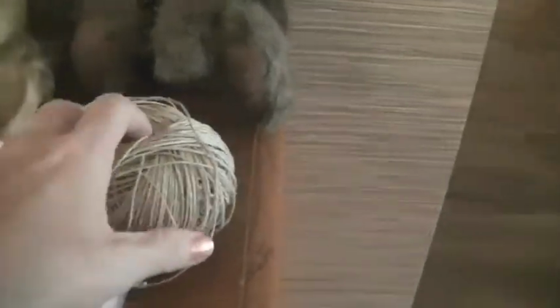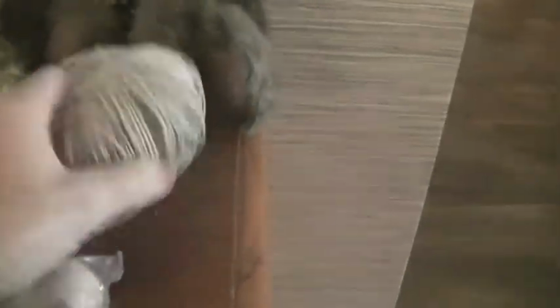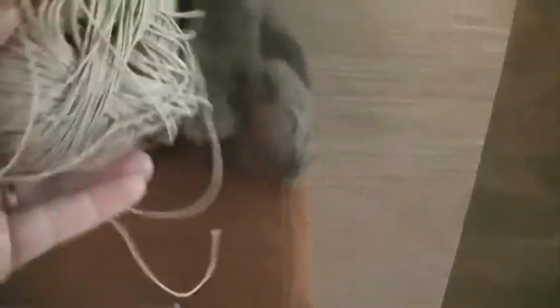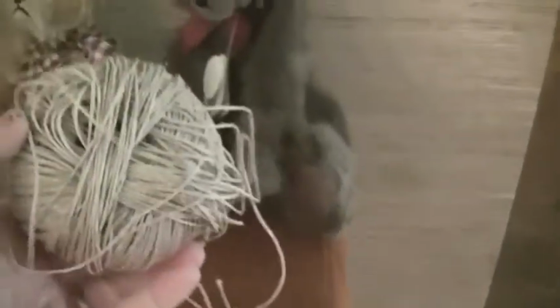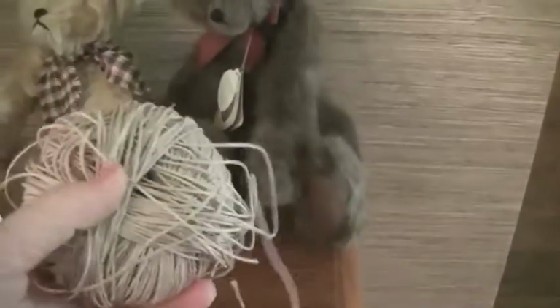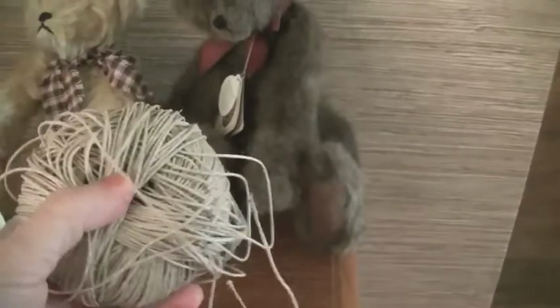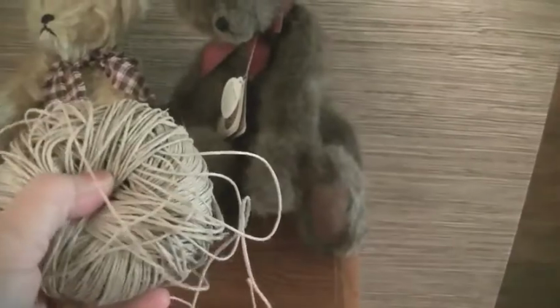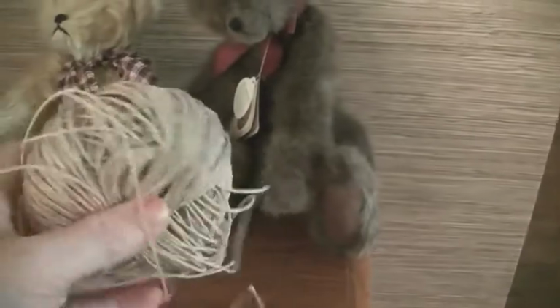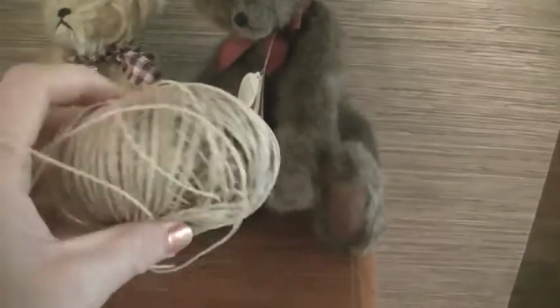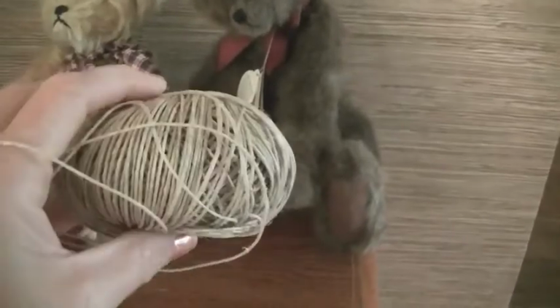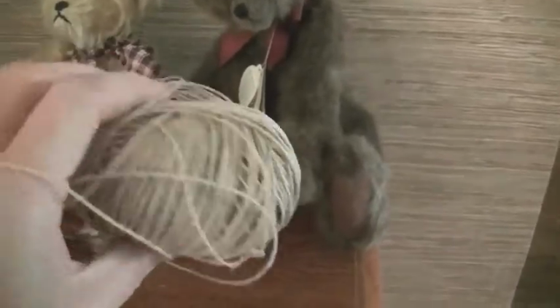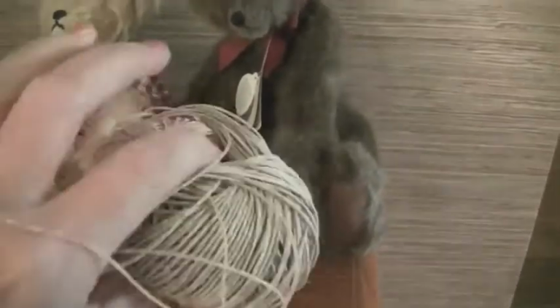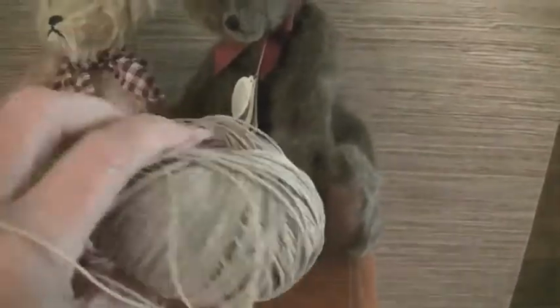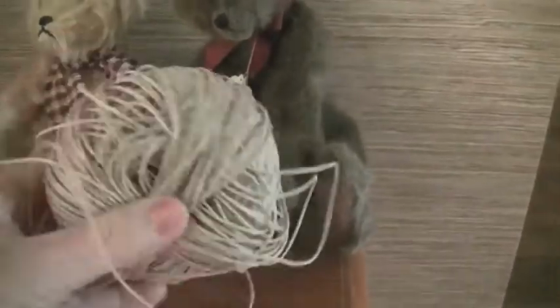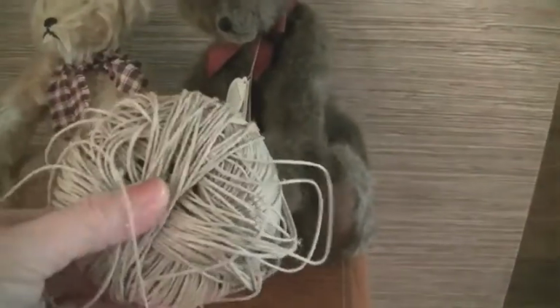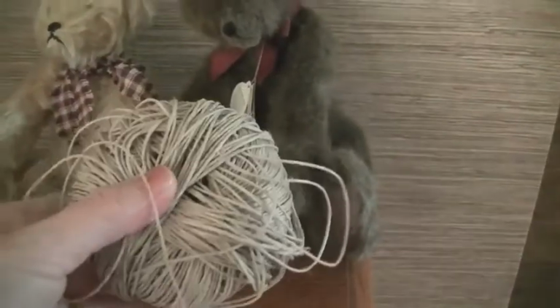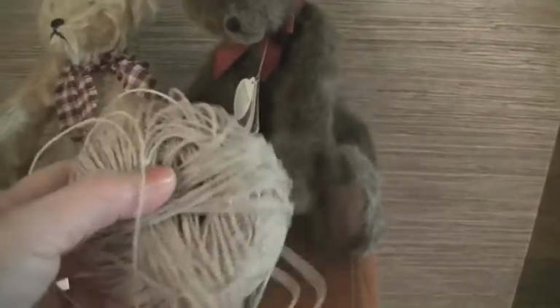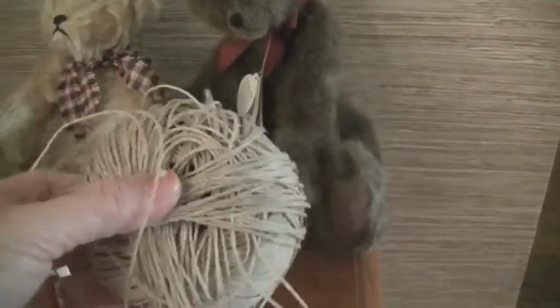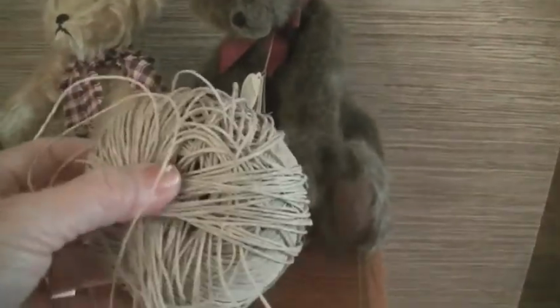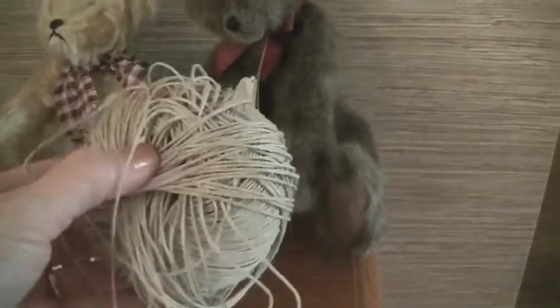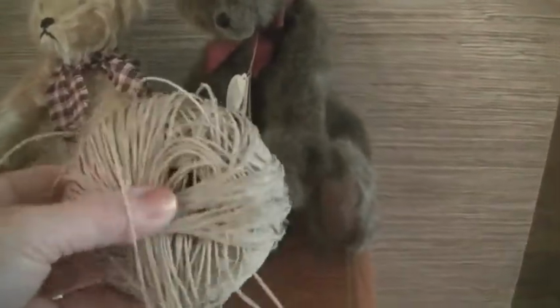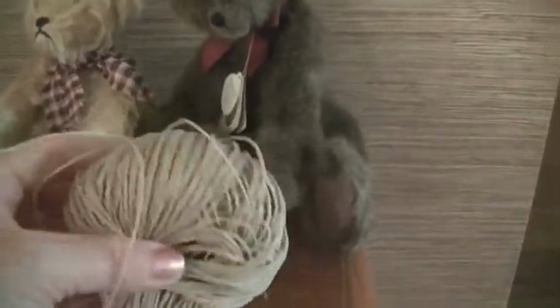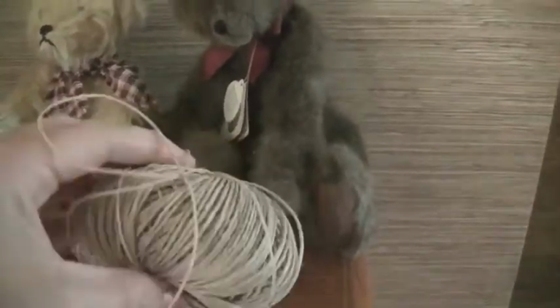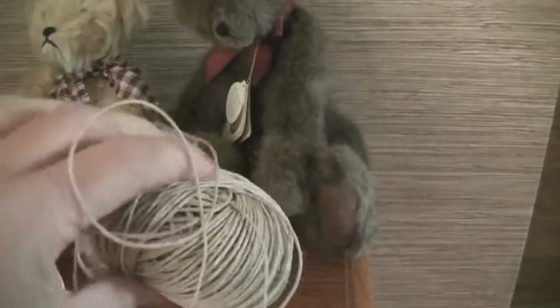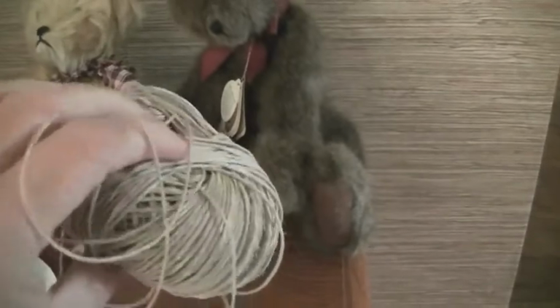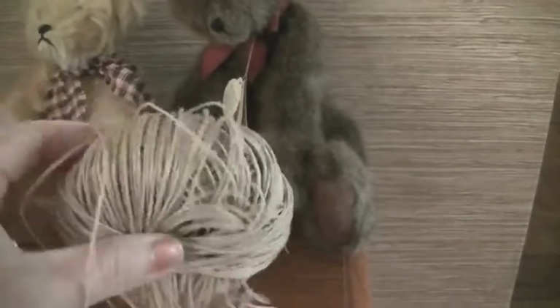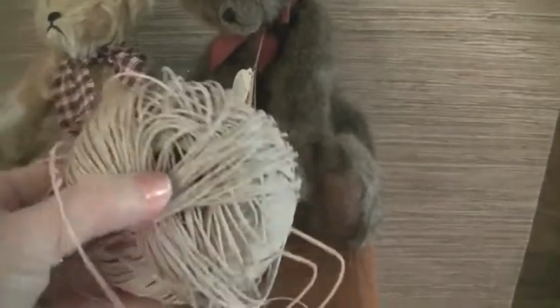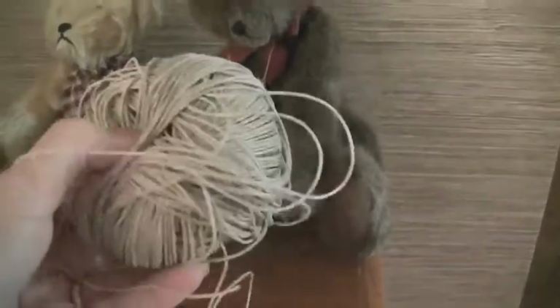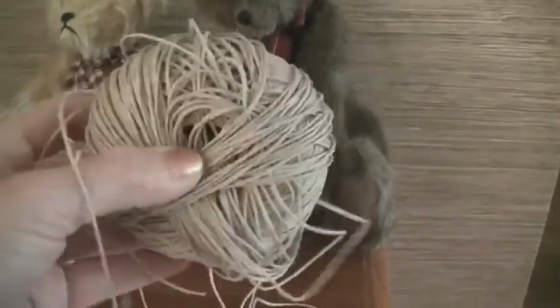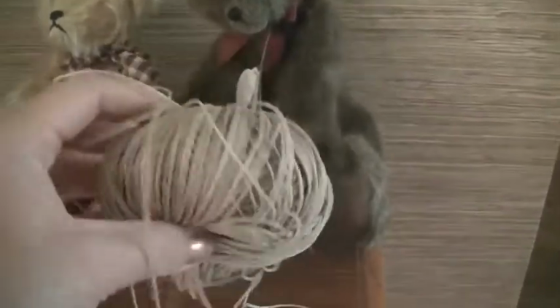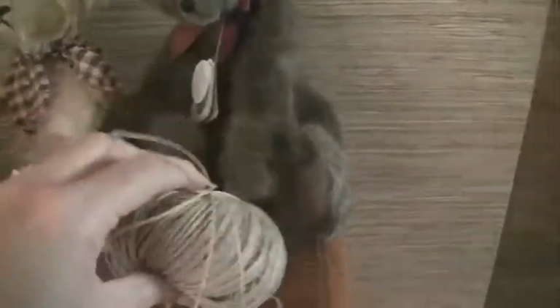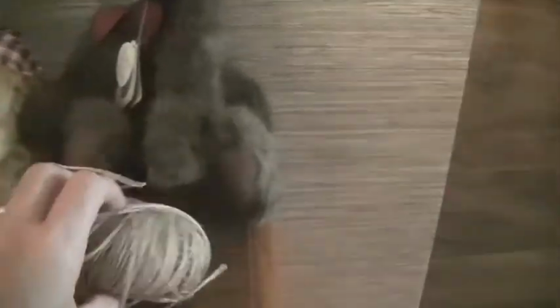I bought this really cute spool of old twine. I'm always doing rustic decorating and things, crafts, so this was 25 cents. I love it.